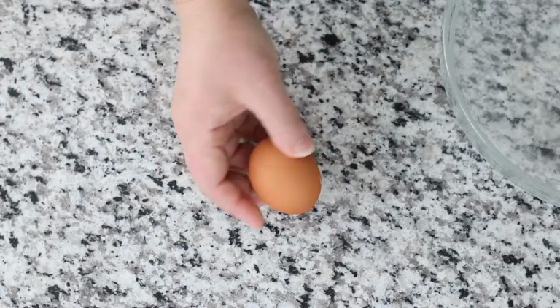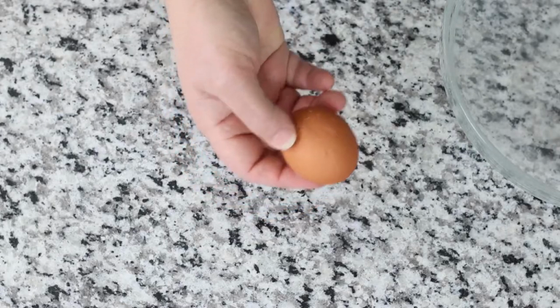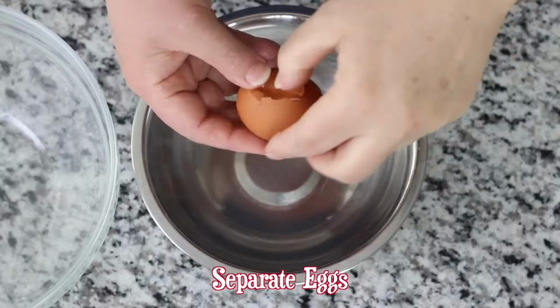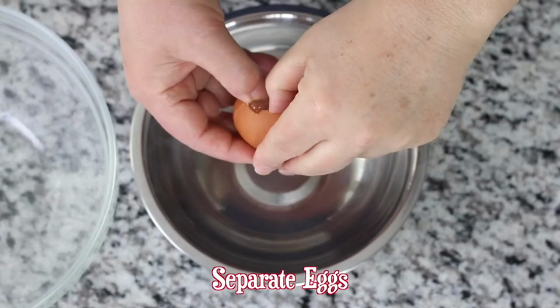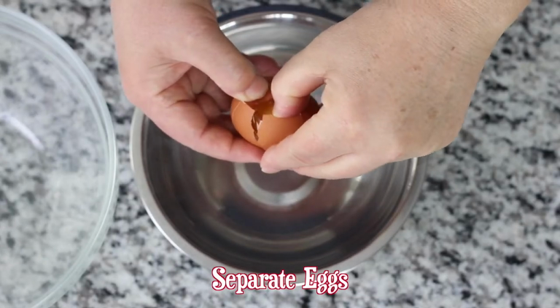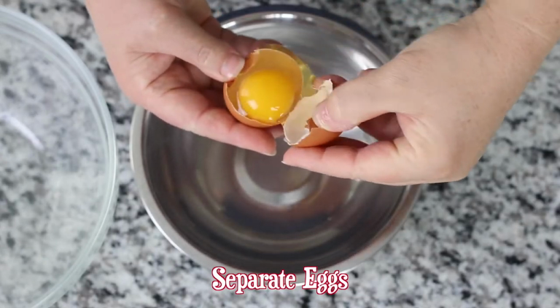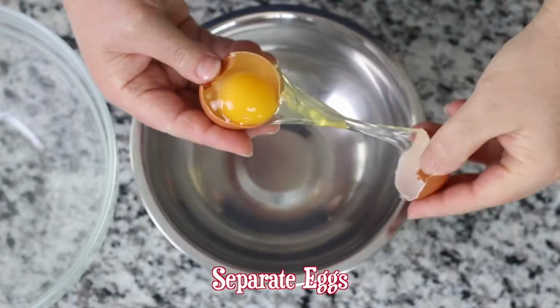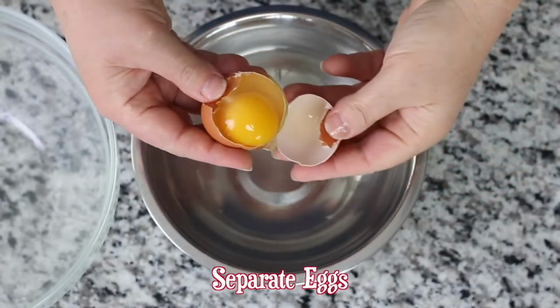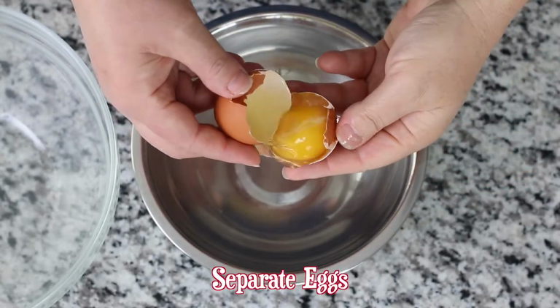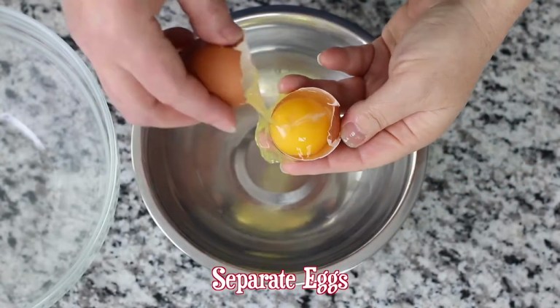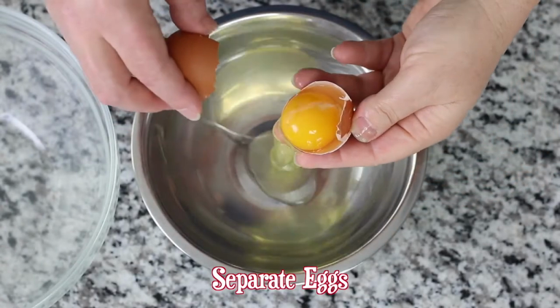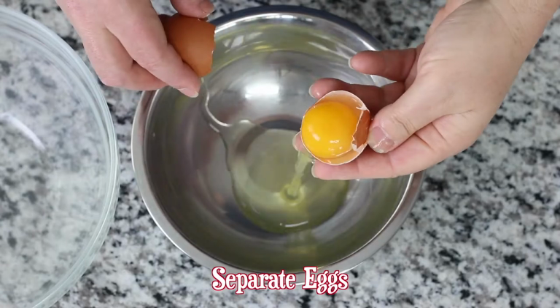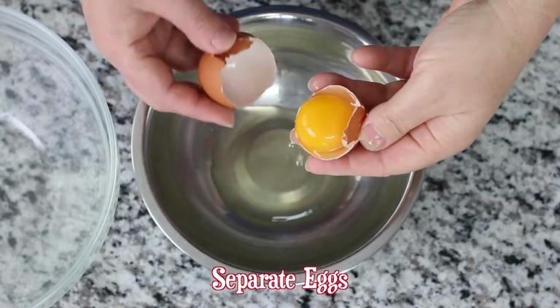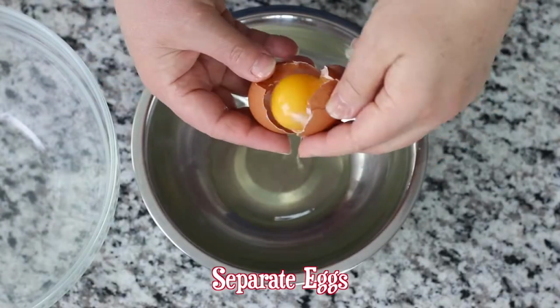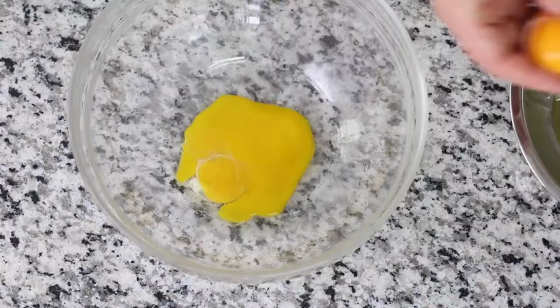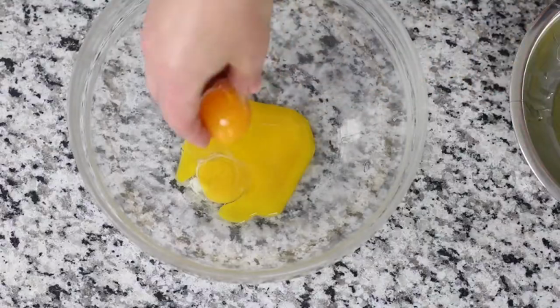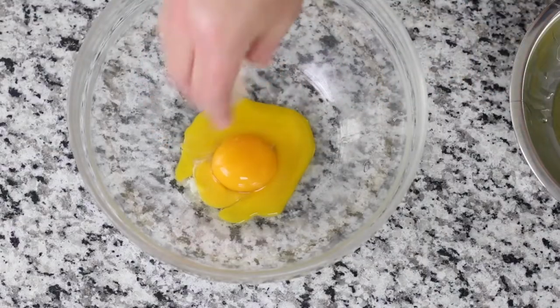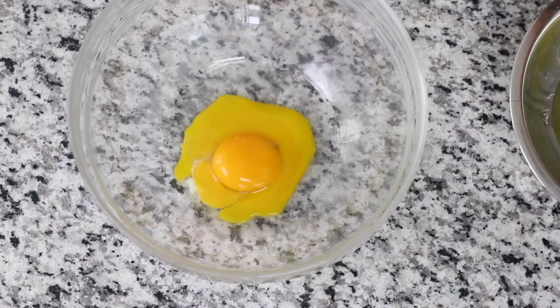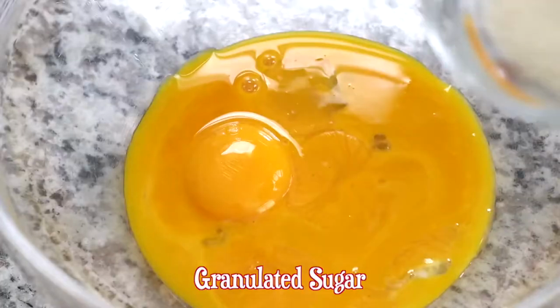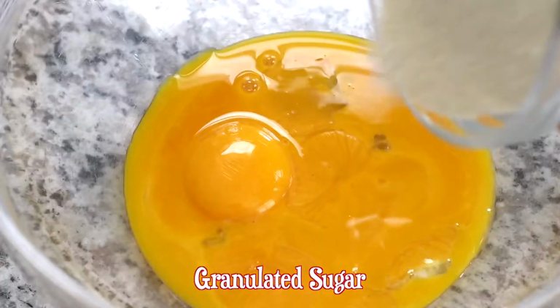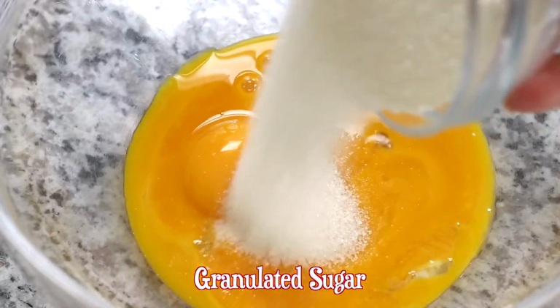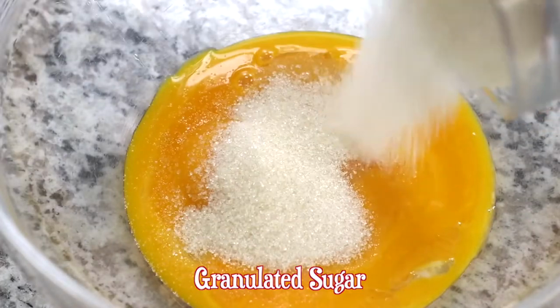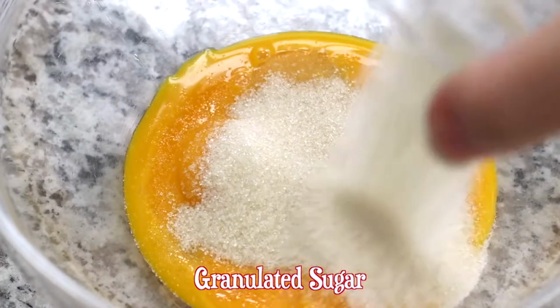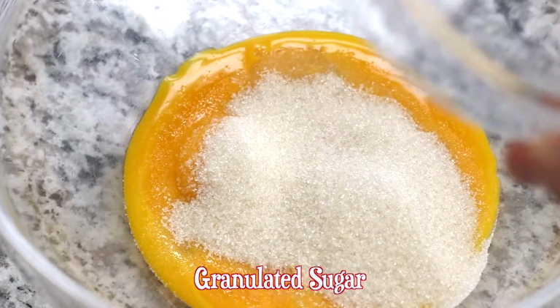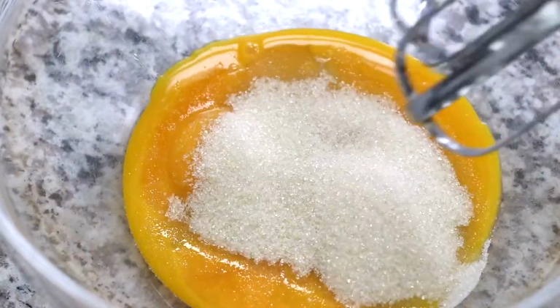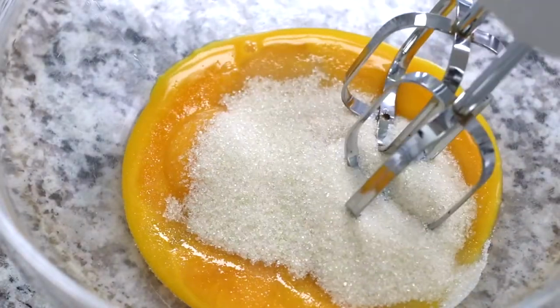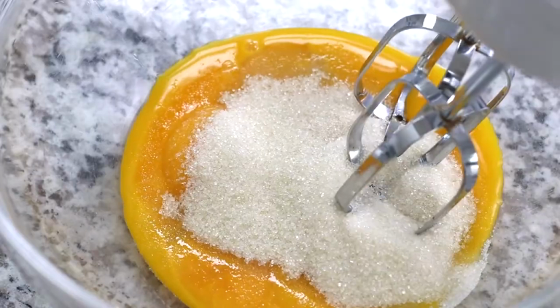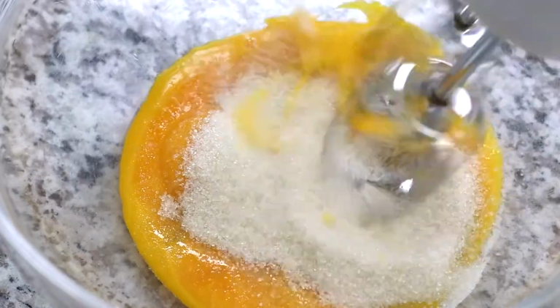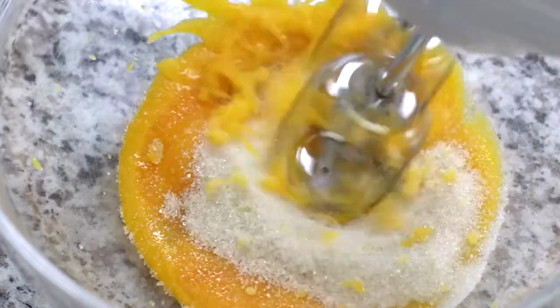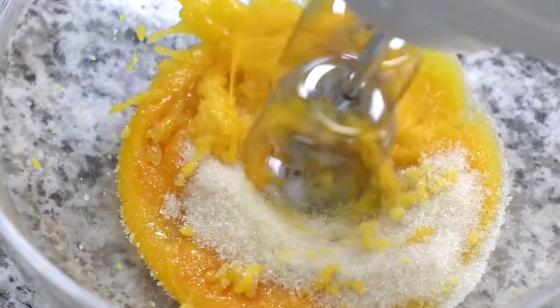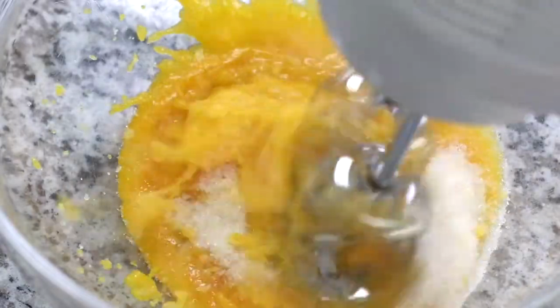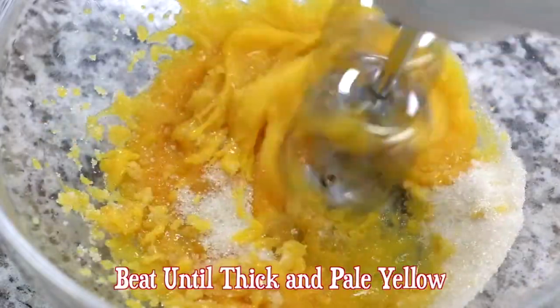Start by separating five large eggs and place the yolks into a heatproof bowl. To the yolks, add granulated sugar. Now using a hand mixer, beat on medium-low speed until the mixture thickens and turns pale yellow.